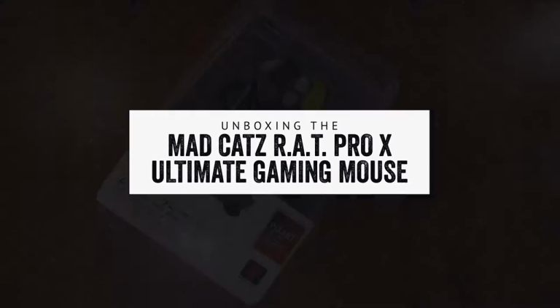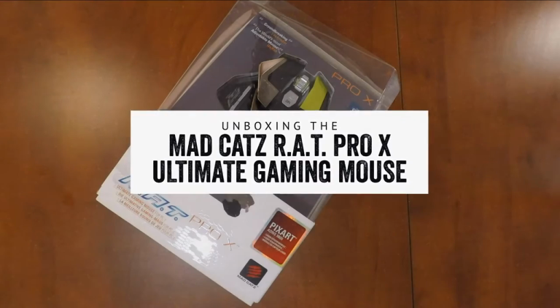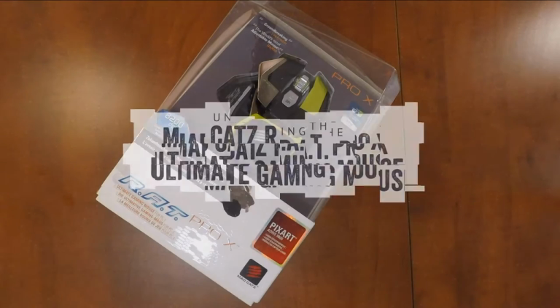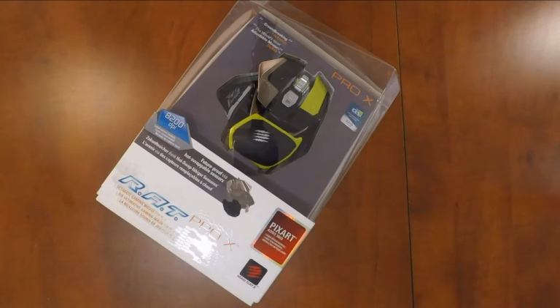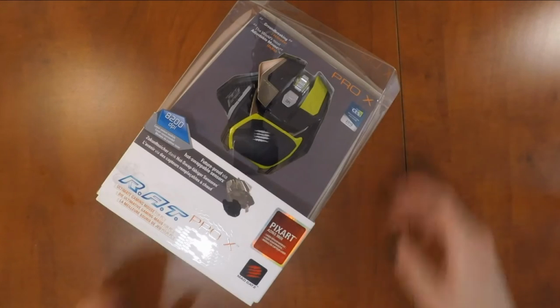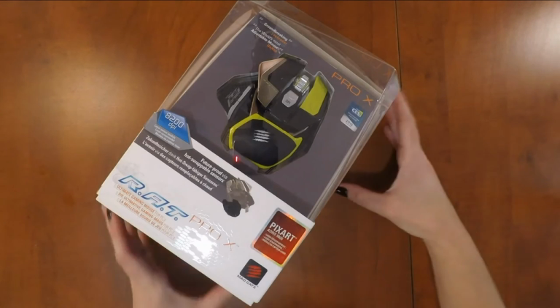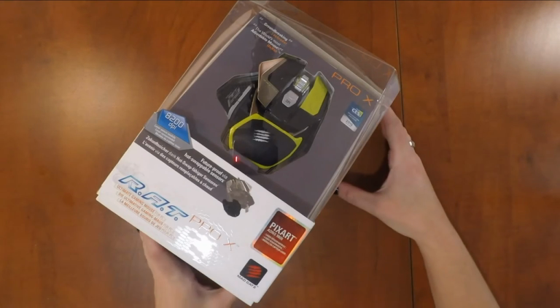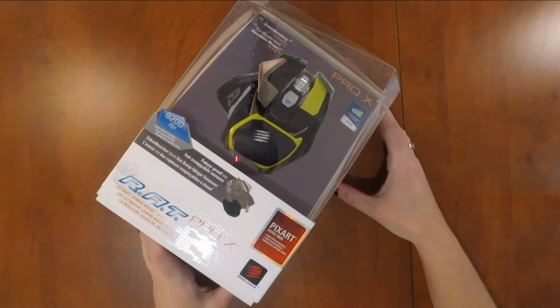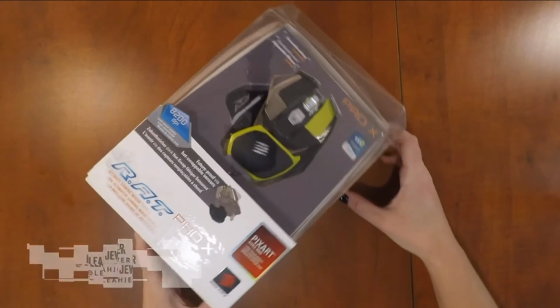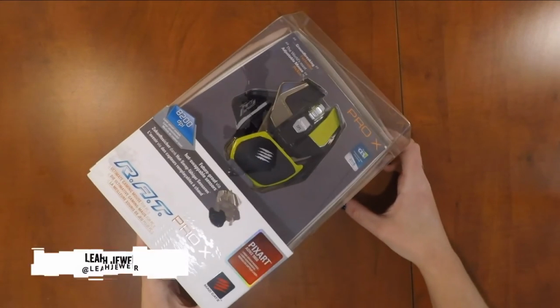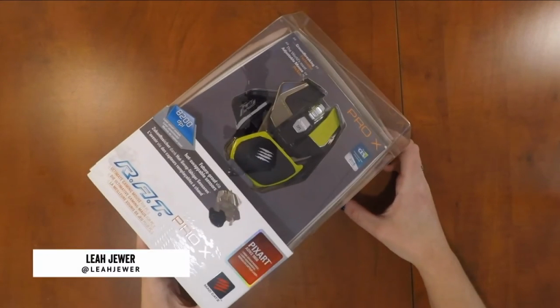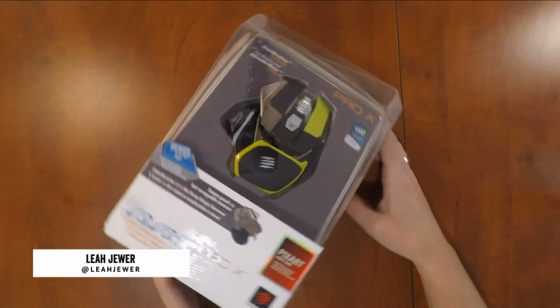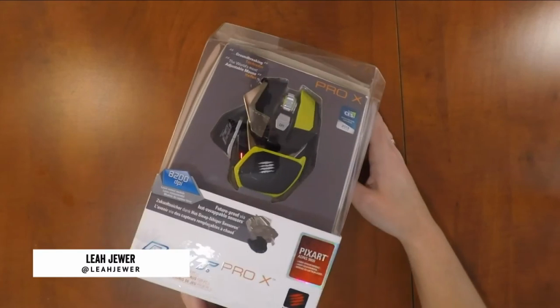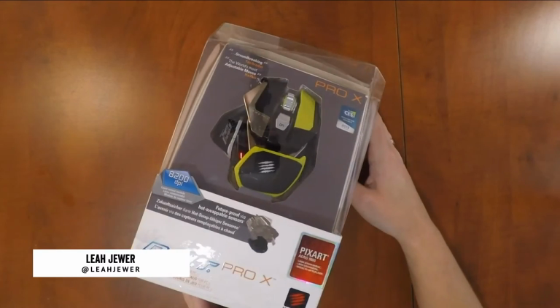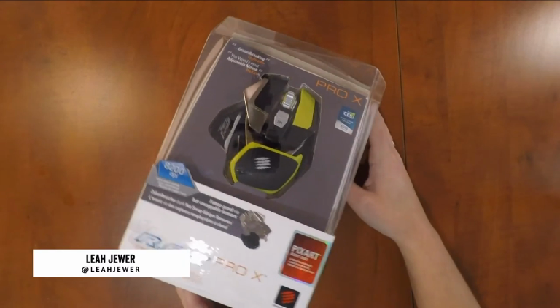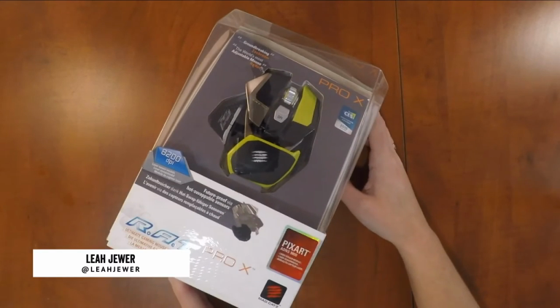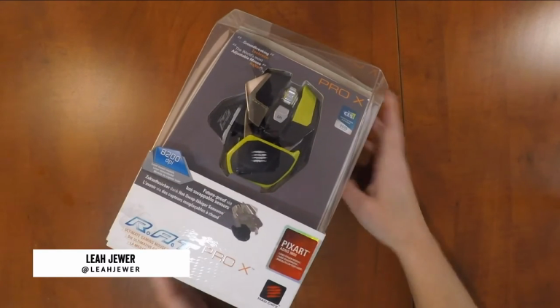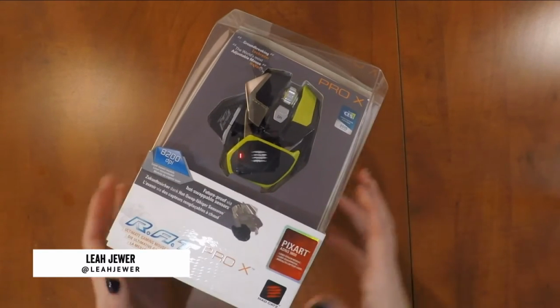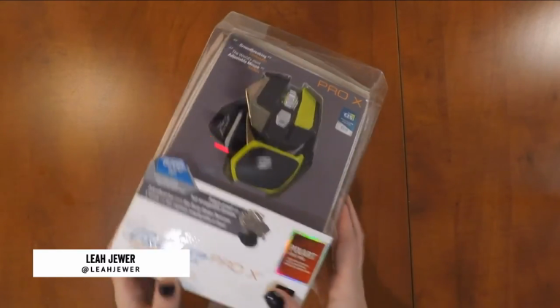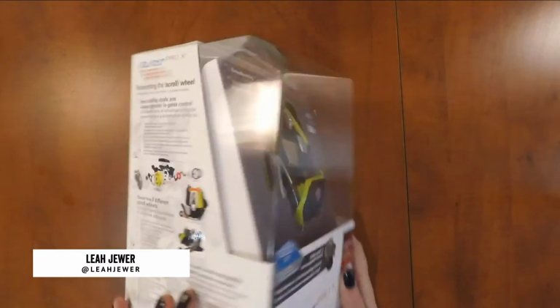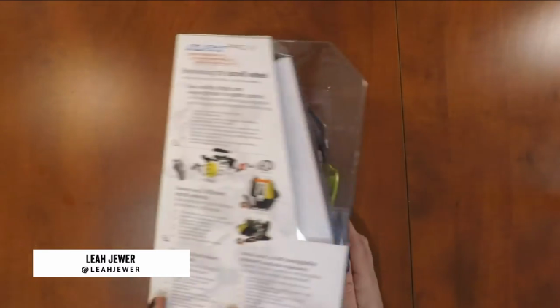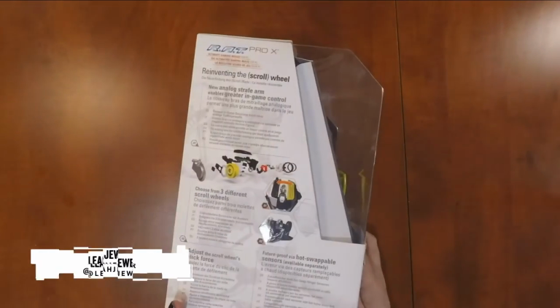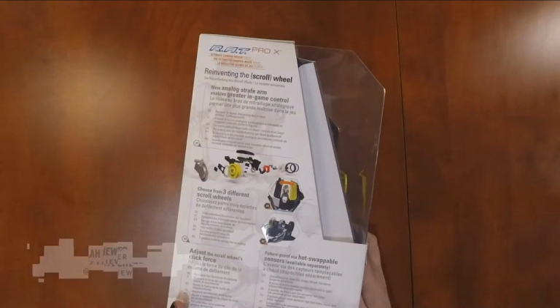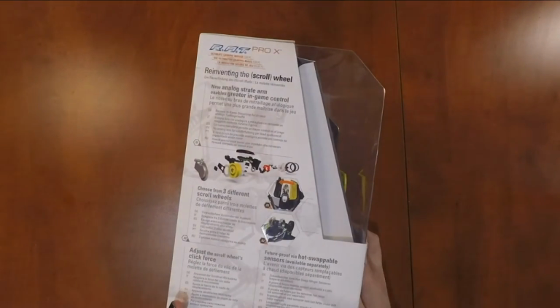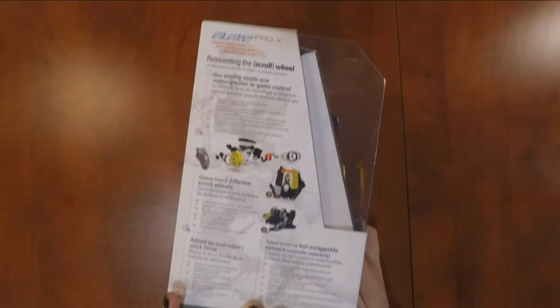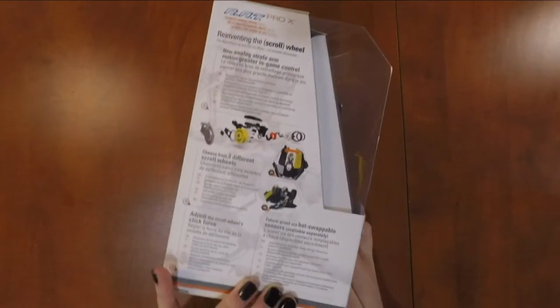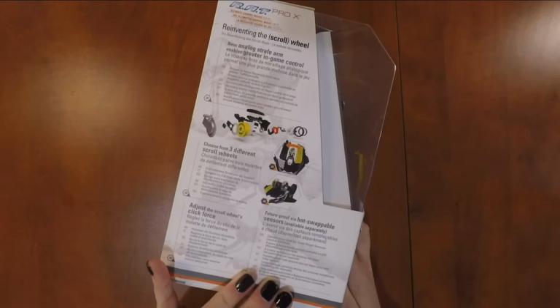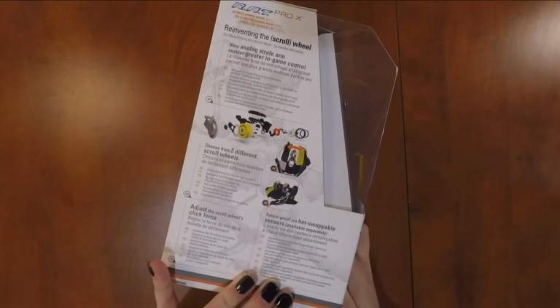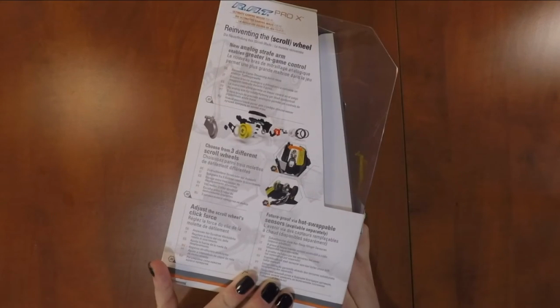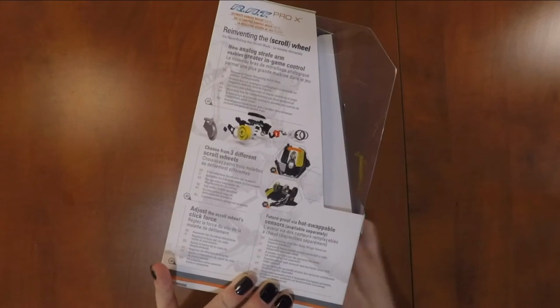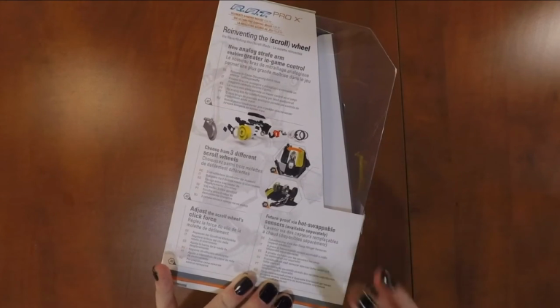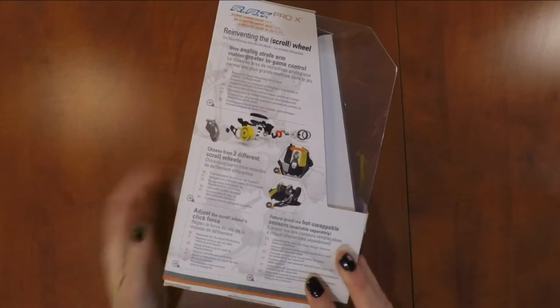Hello and welcome to another Girls on Games unboxing video. Today we've got the Mad Cats Rat Pro X Ultimate Gaming Mouse for PC, and before we dive right in, let's take a quick tour around the box.